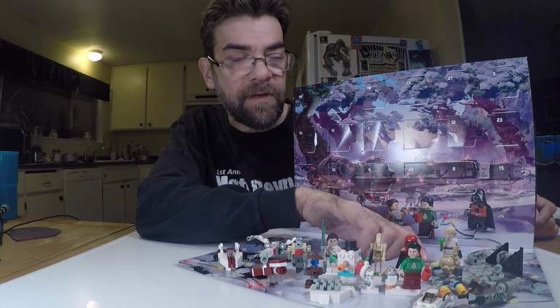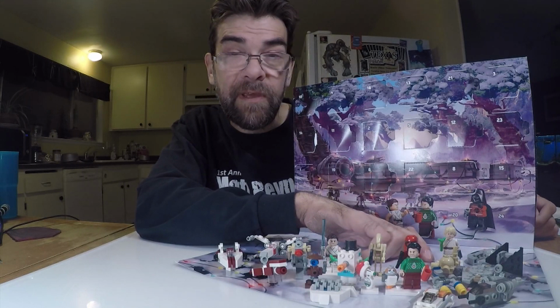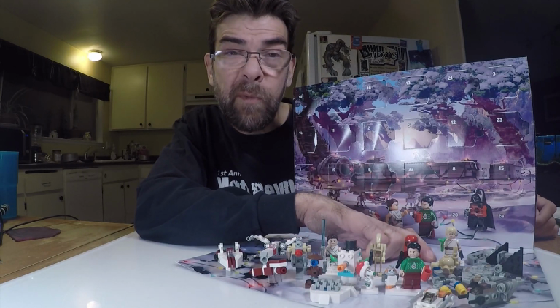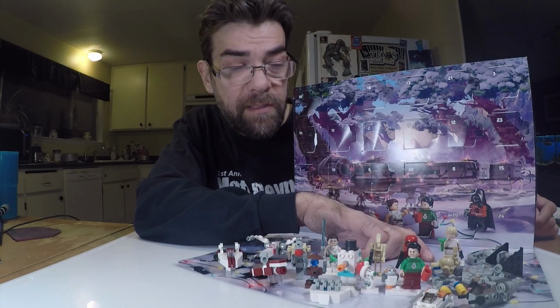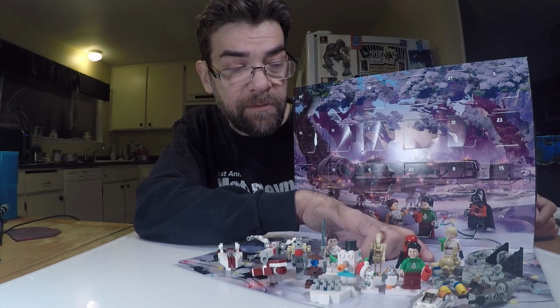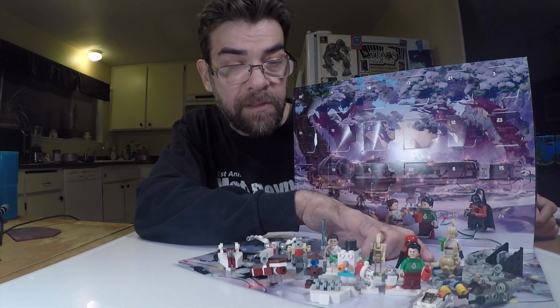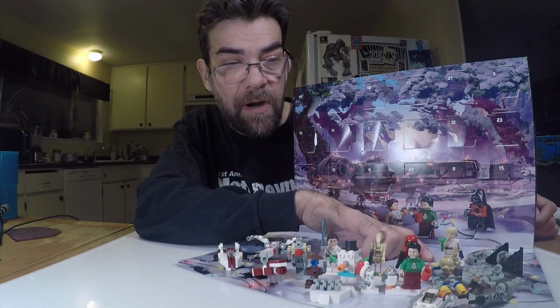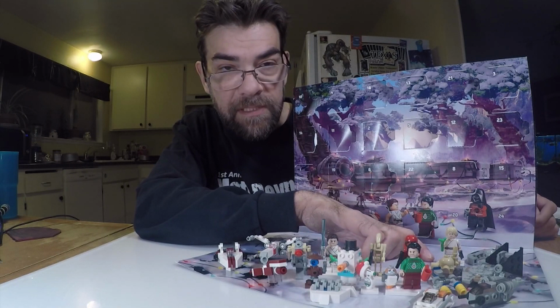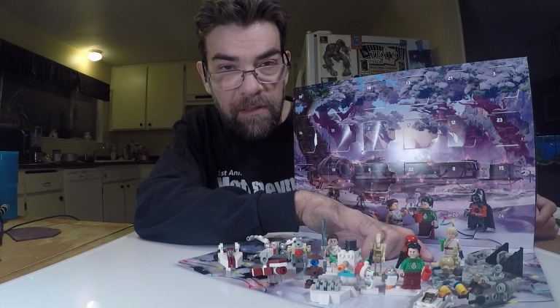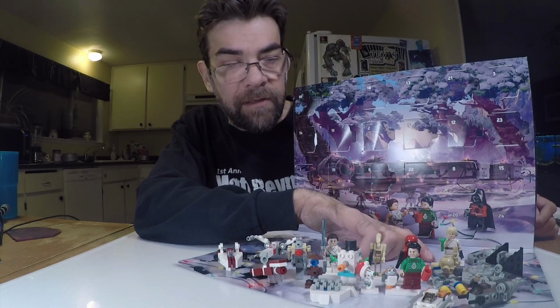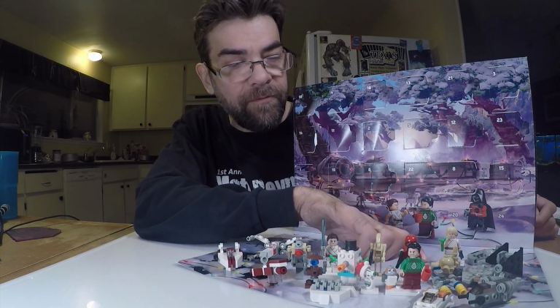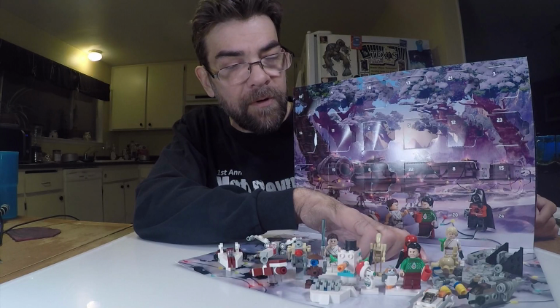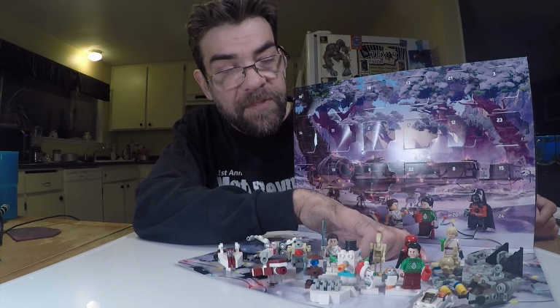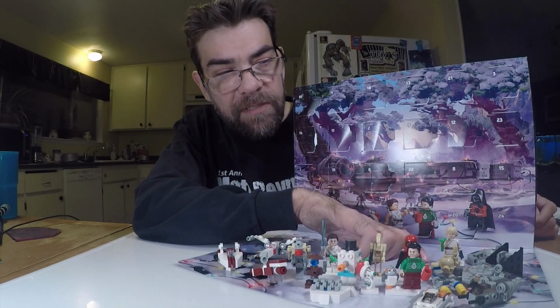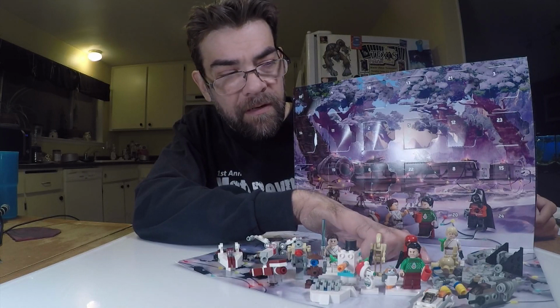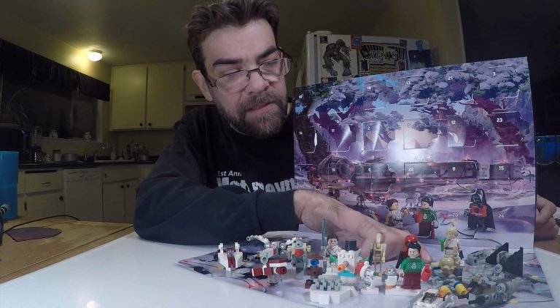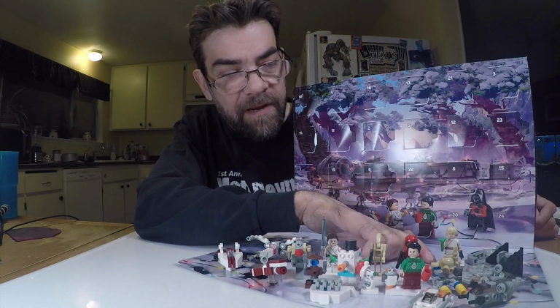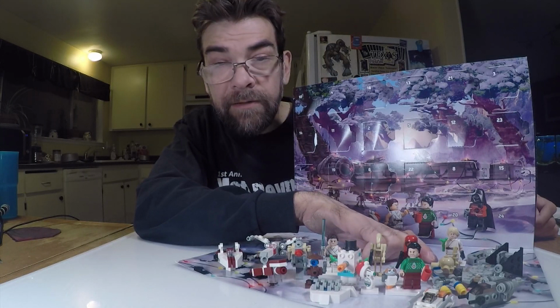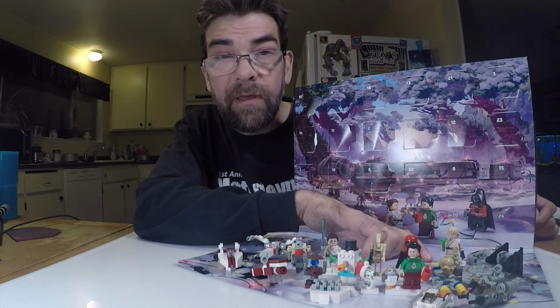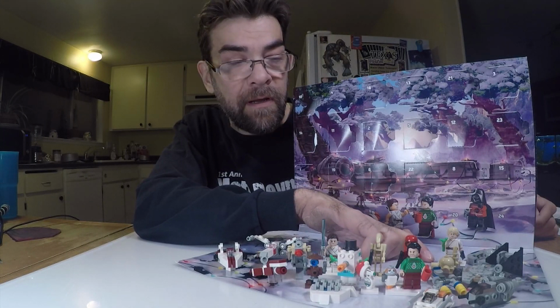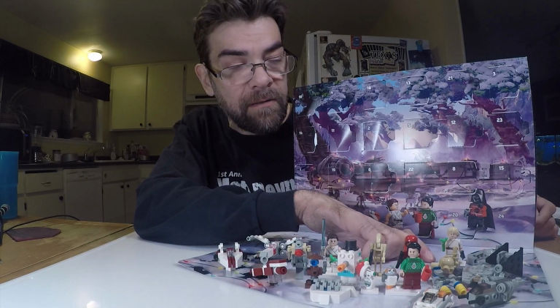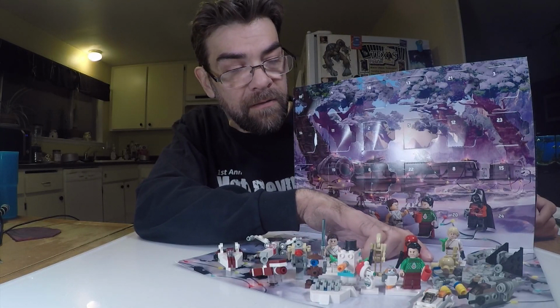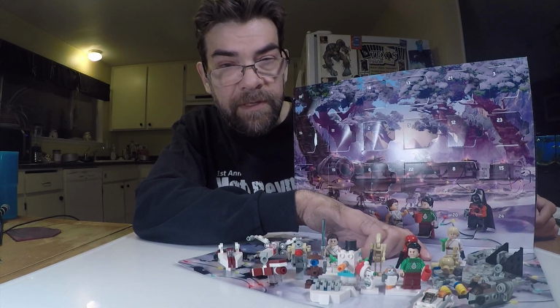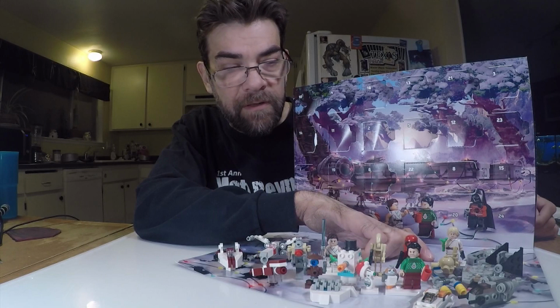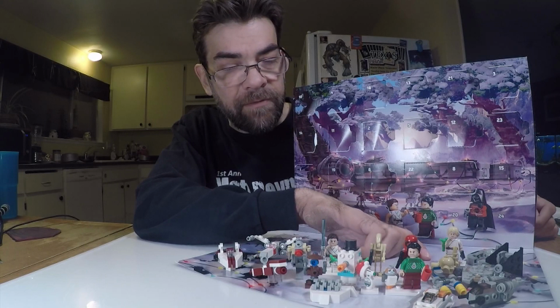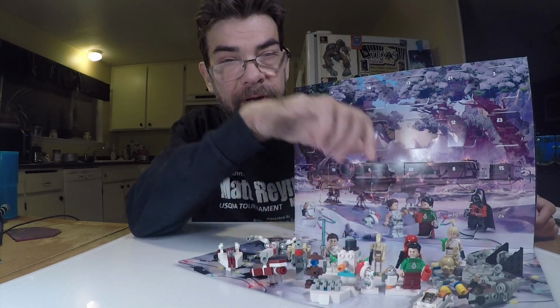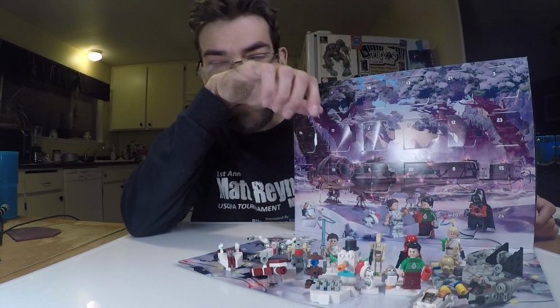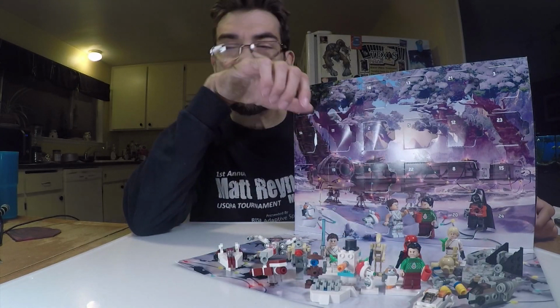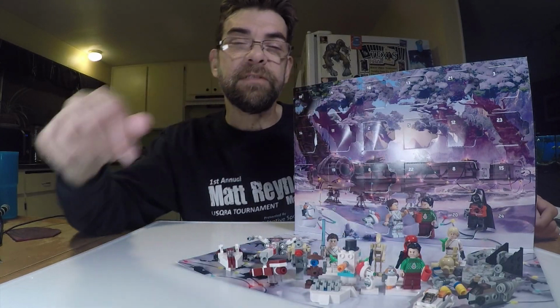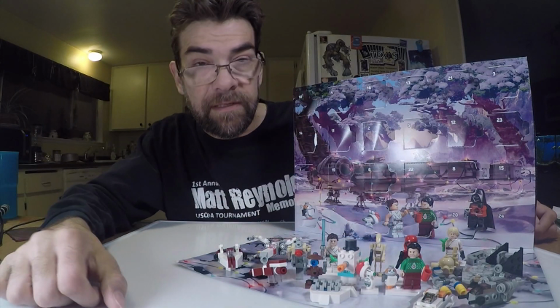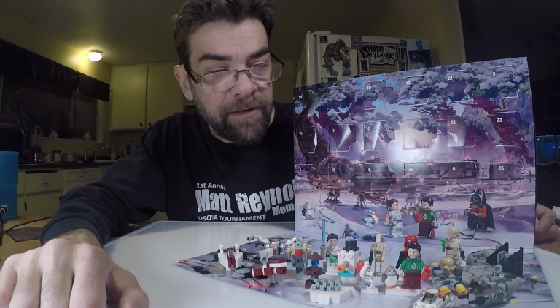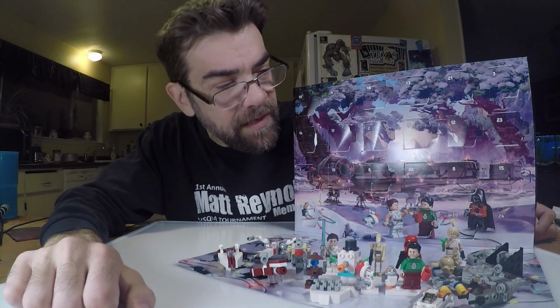Anyways, I'm giving him away to new subscribers. Looking for a few more new subscribers. On Christmas Day I'm going to do the drawing. We'll give Luke away to one of my new subscribers that's in the United States.